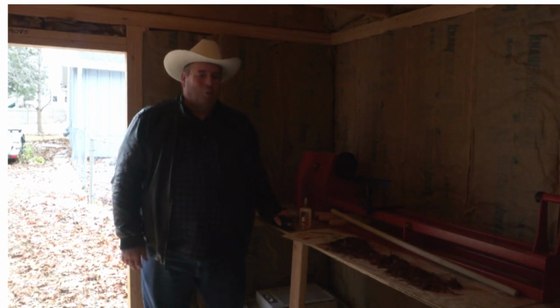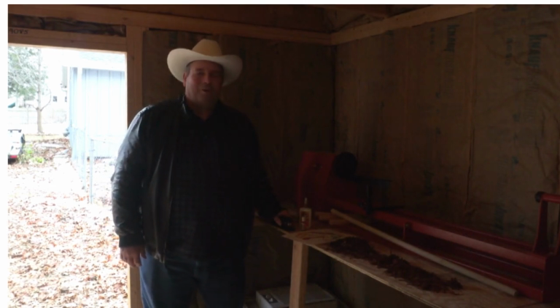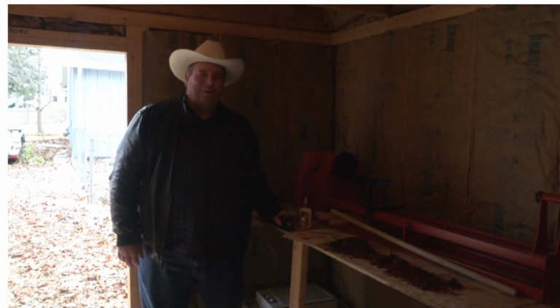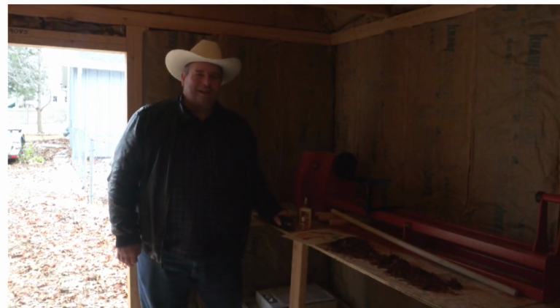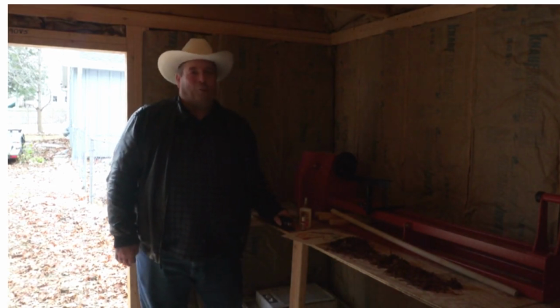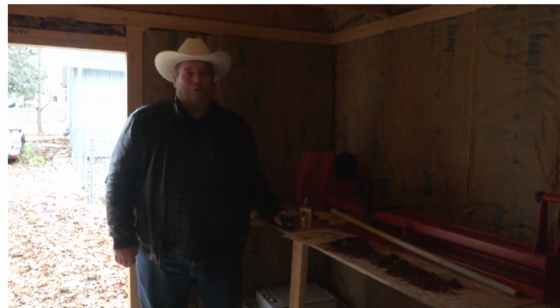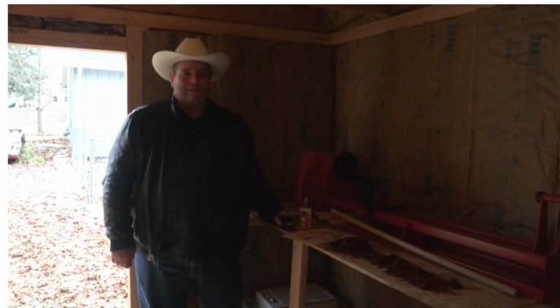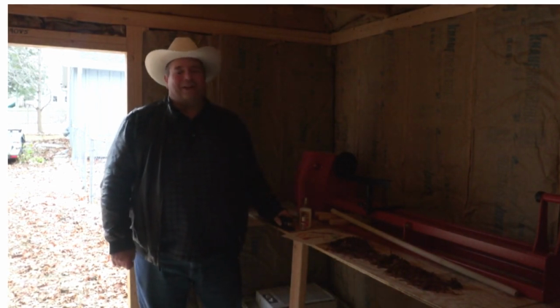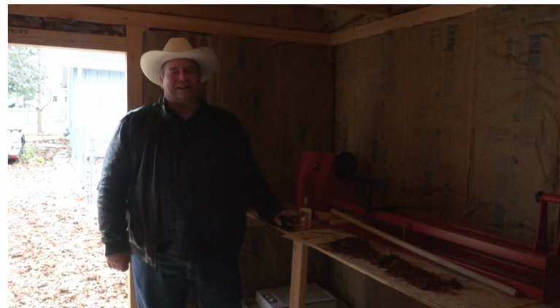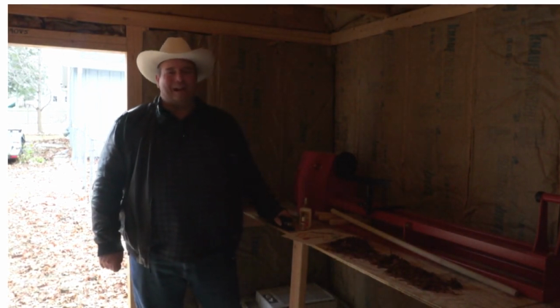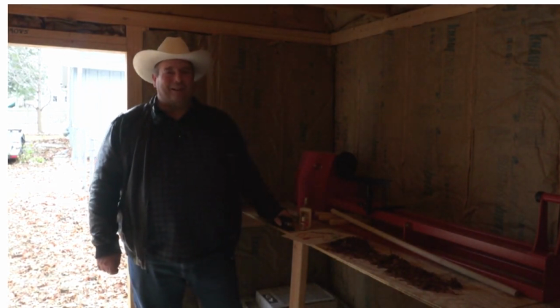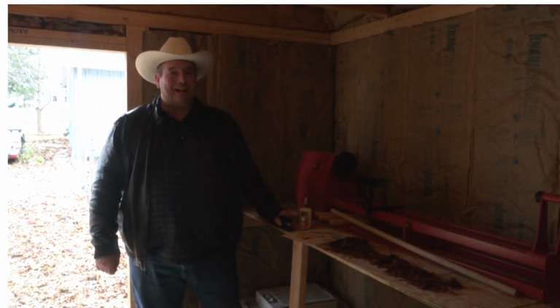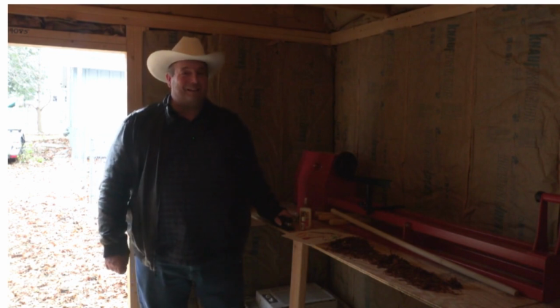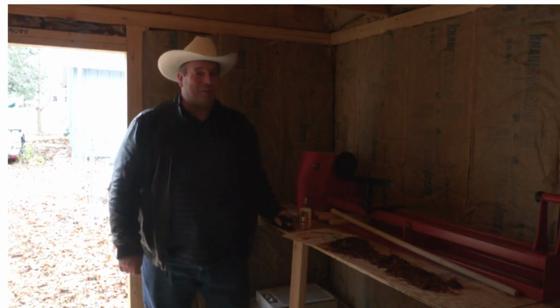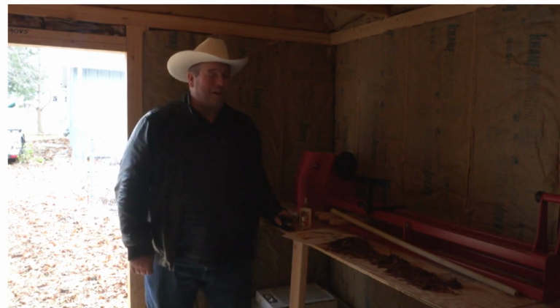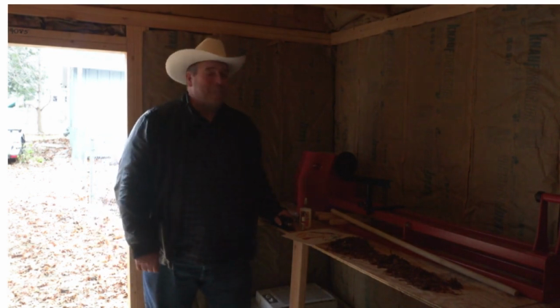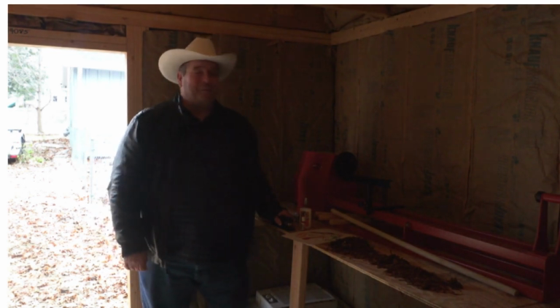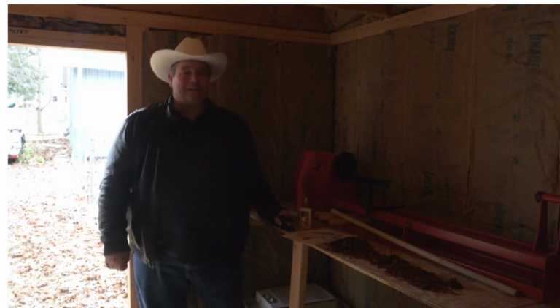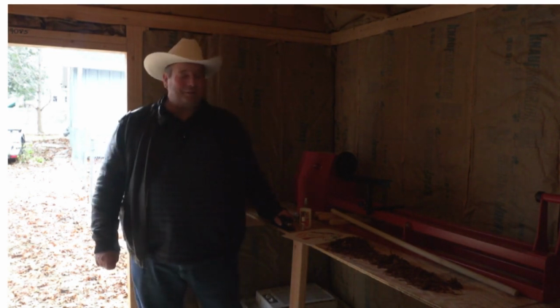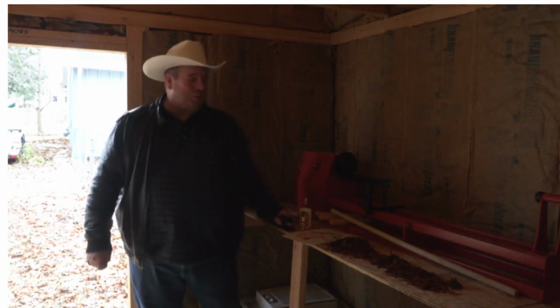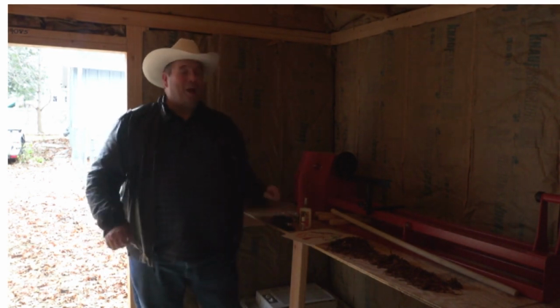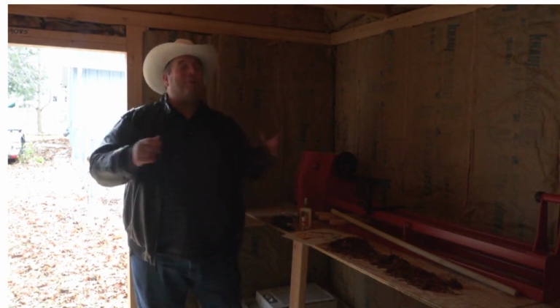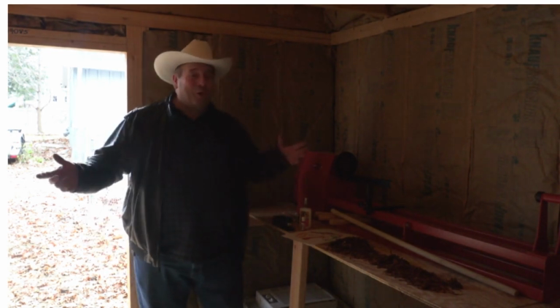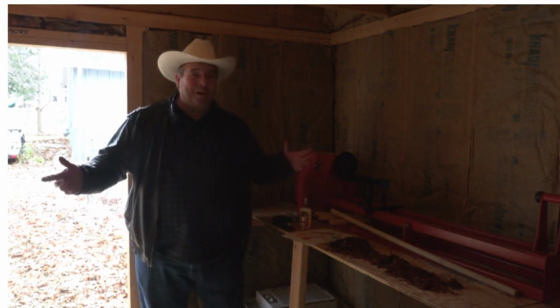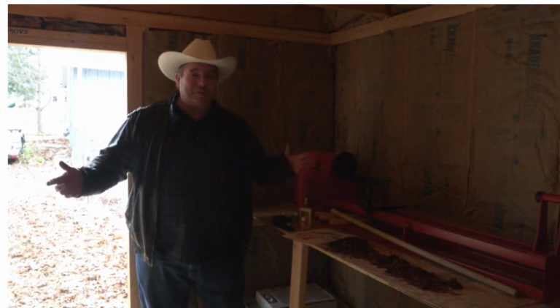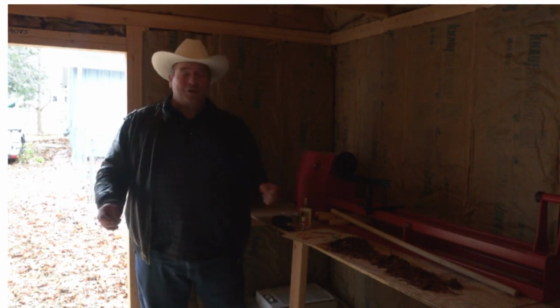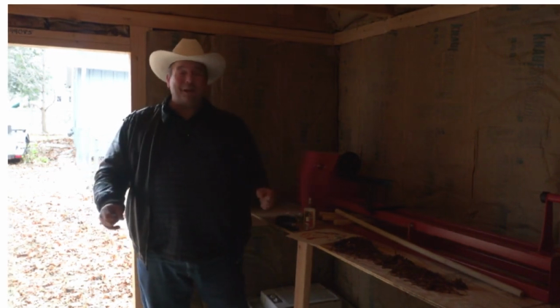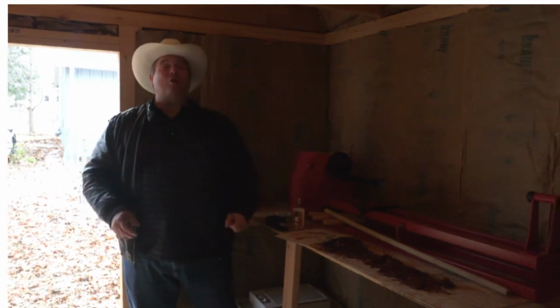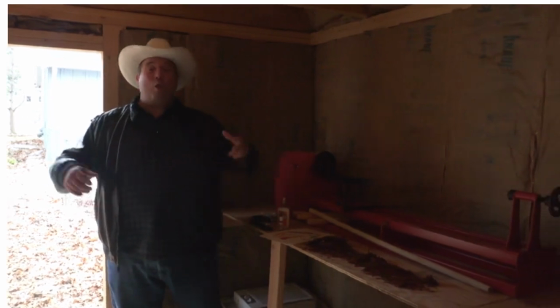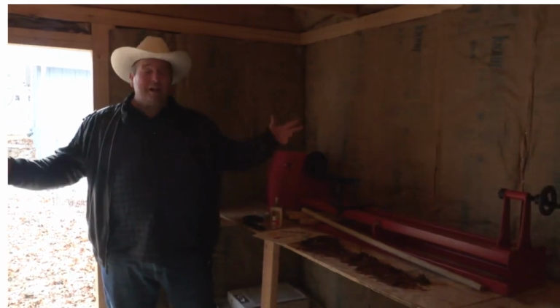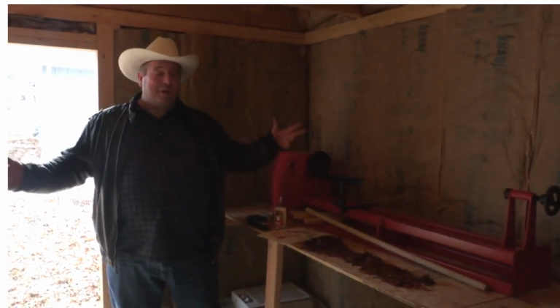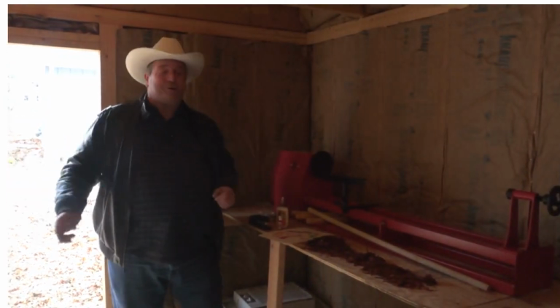Welcome once again to world-famous, internationally-acclaimed, galactically-inspiring, mother-approved, kids-love-it-too, El Poco Ponderosa — soon to become El Grande Ponderosa.